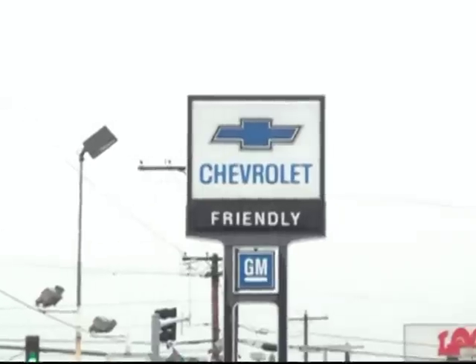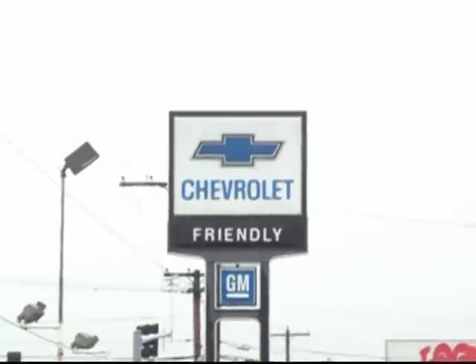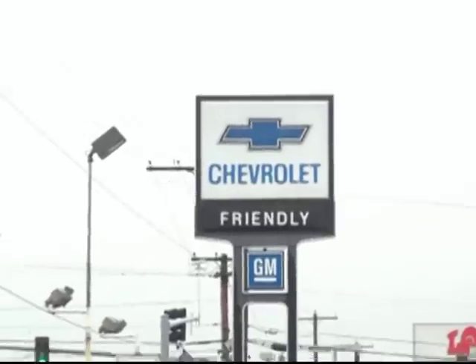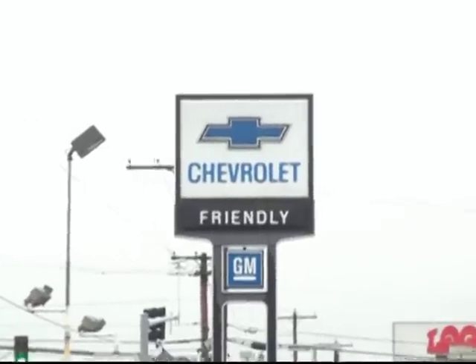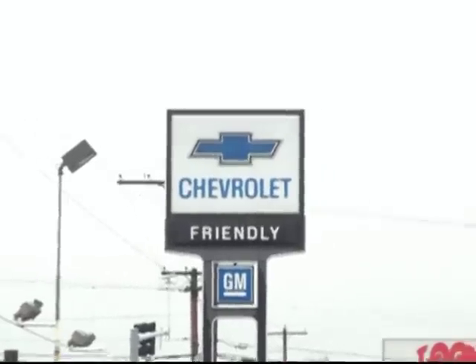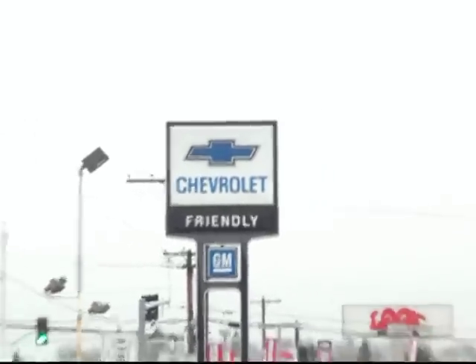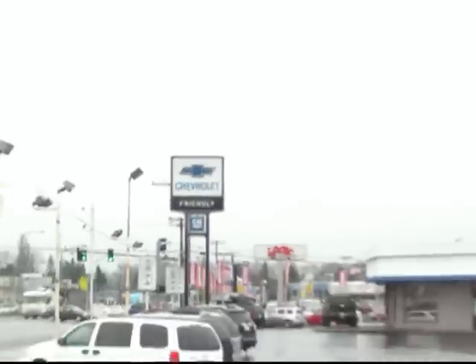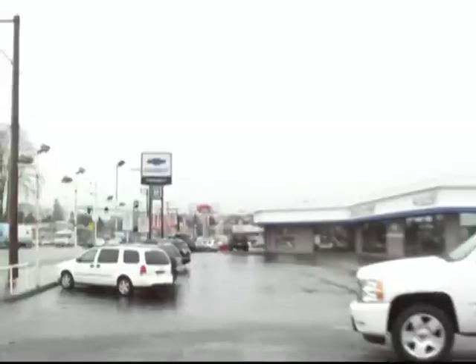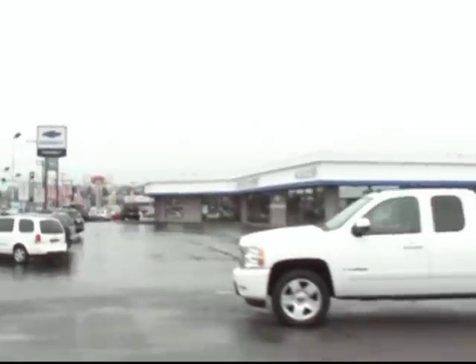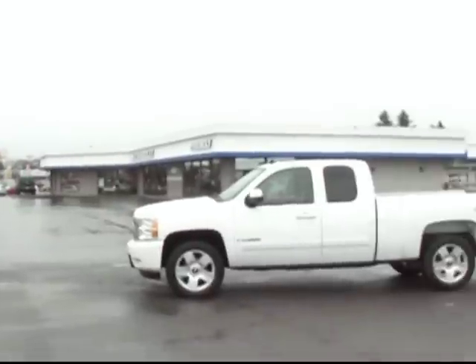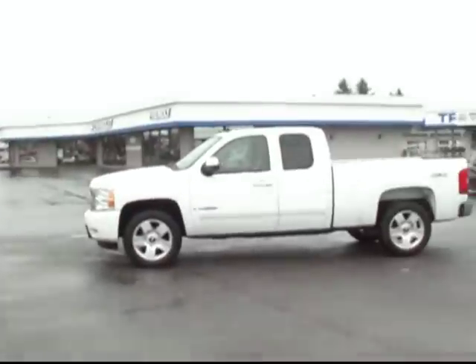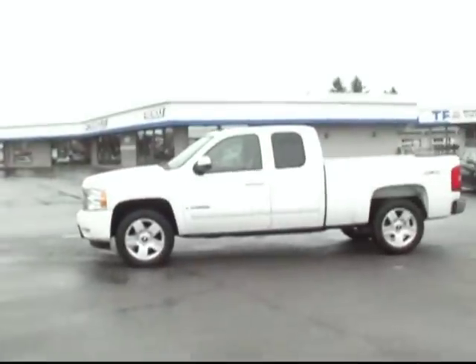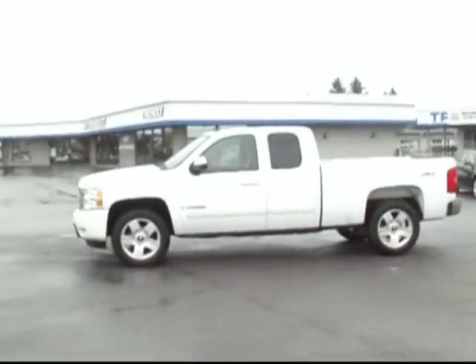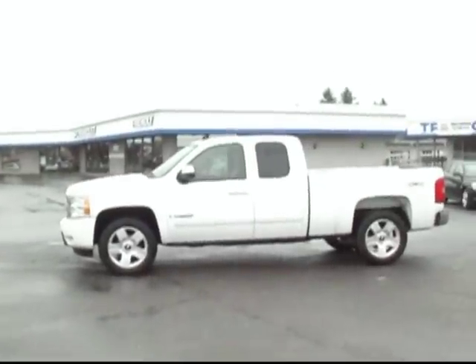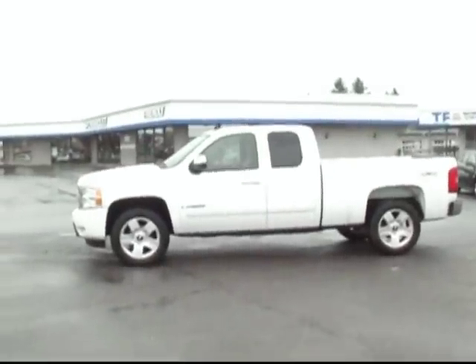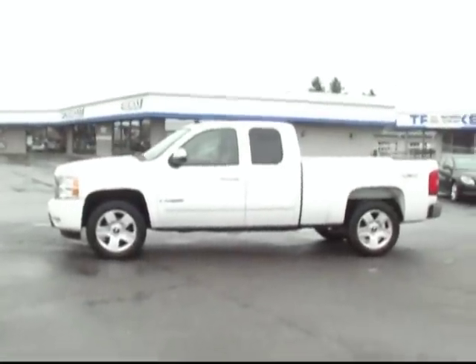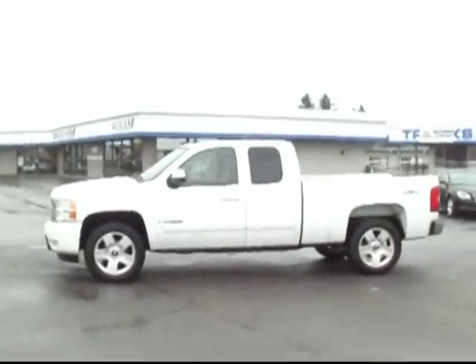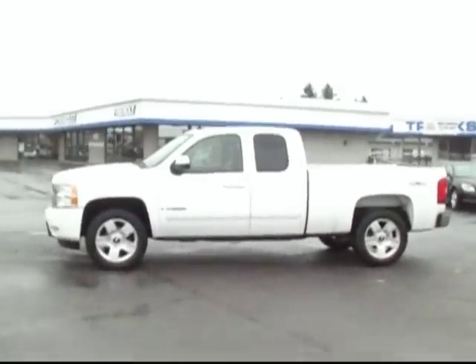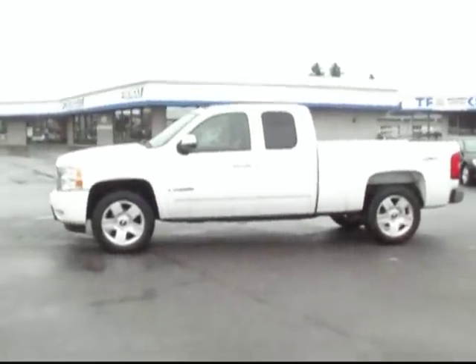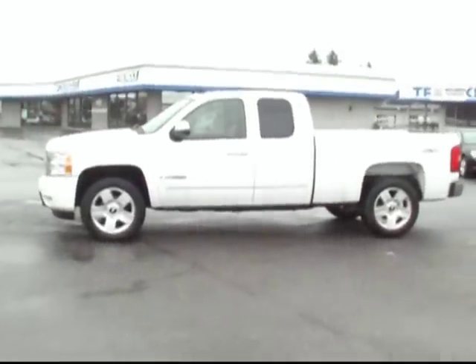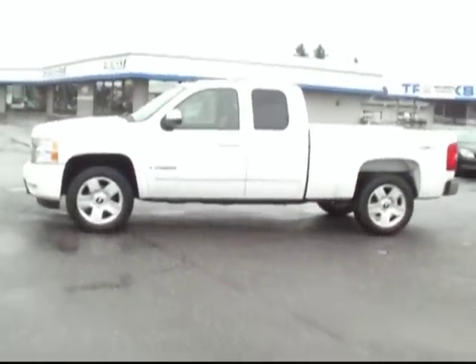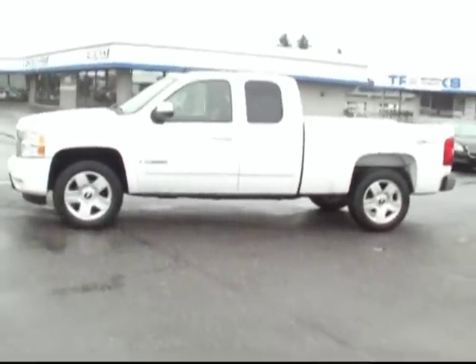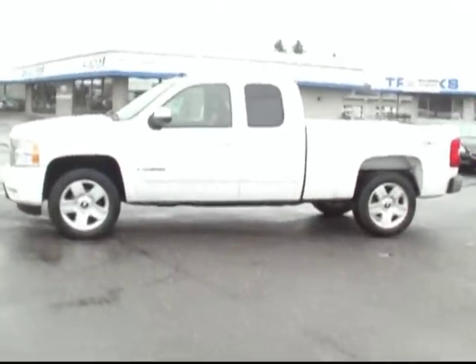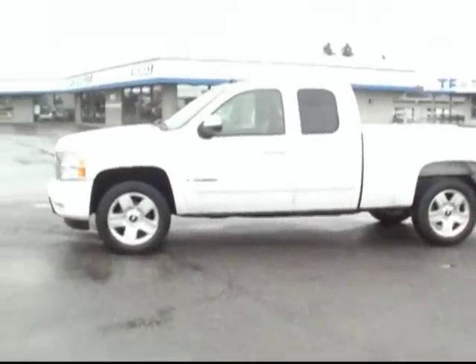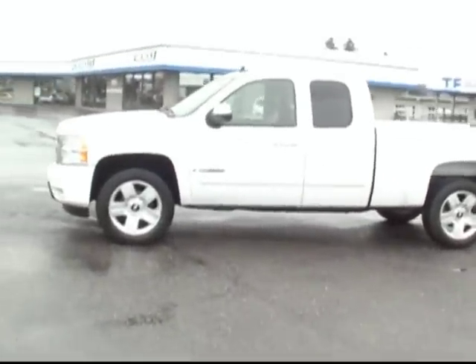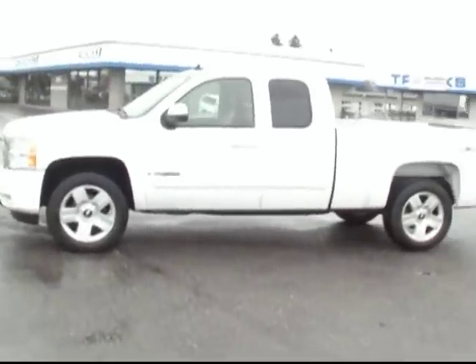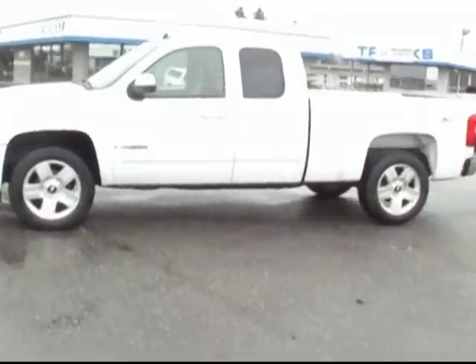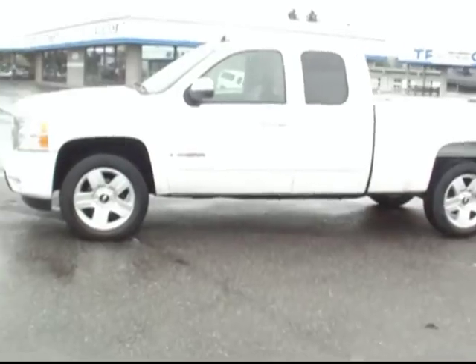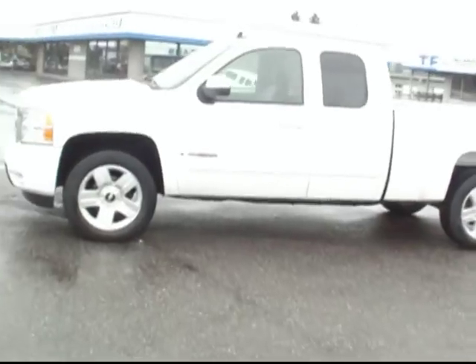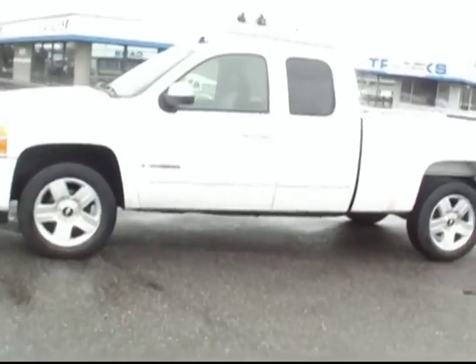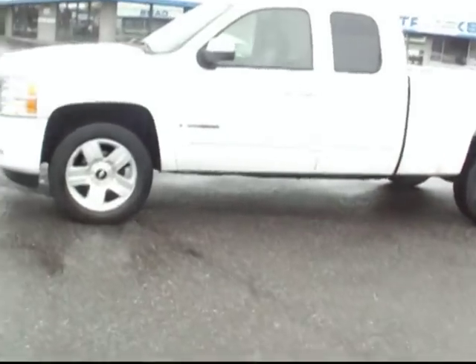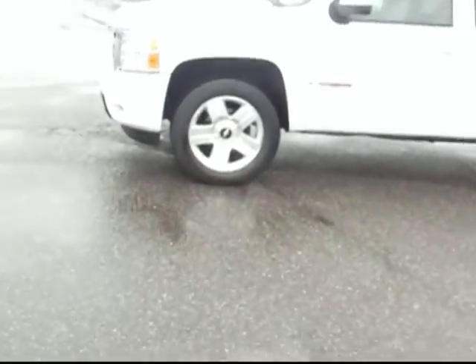Hey there, Brett Jacobson with Friendly Chevrolet. I've got to show you our 2008 Chevy Silverado 1500. This is the LTZ, which means it's loaded with lots and lots of great options.